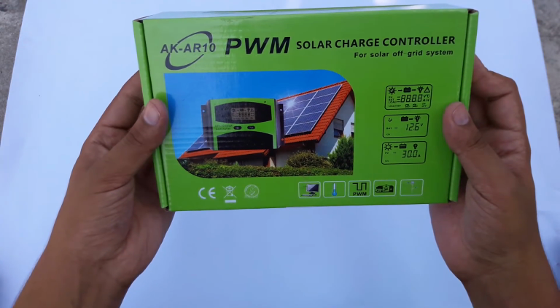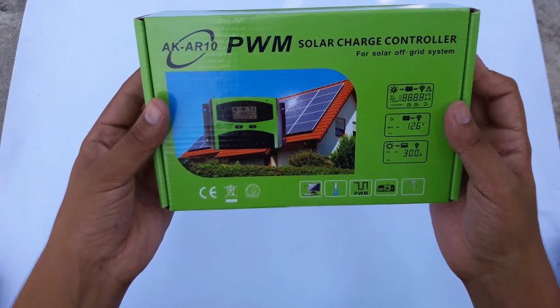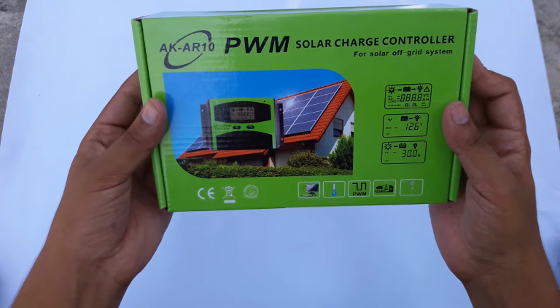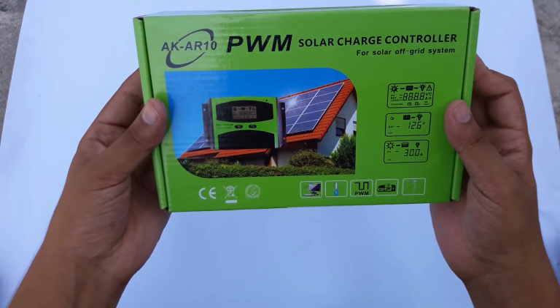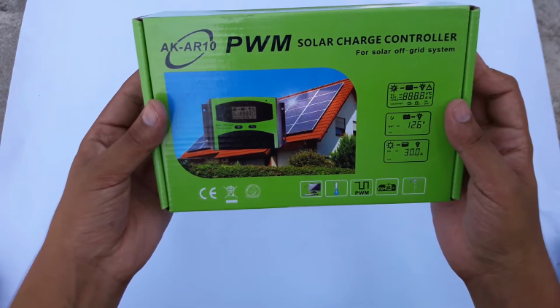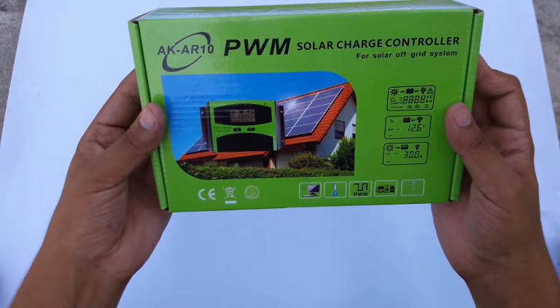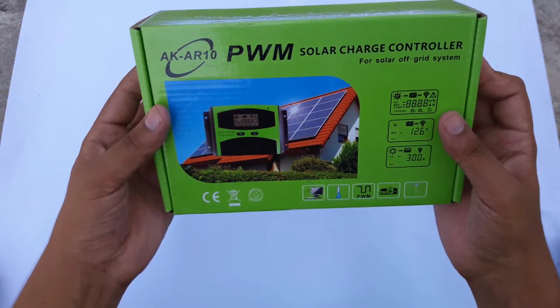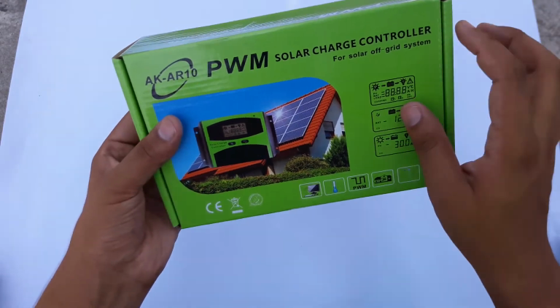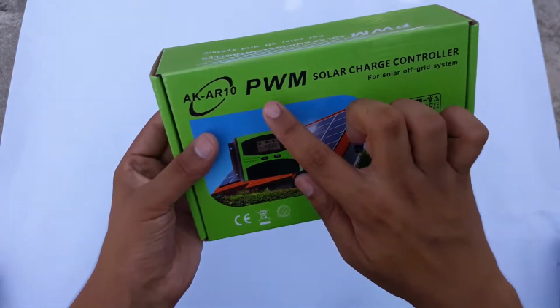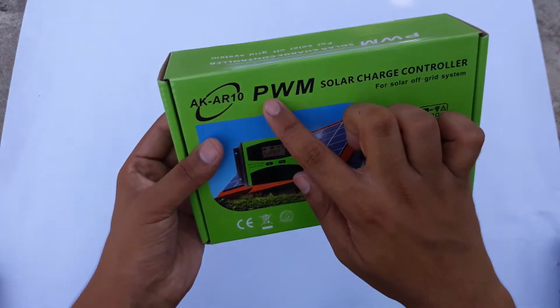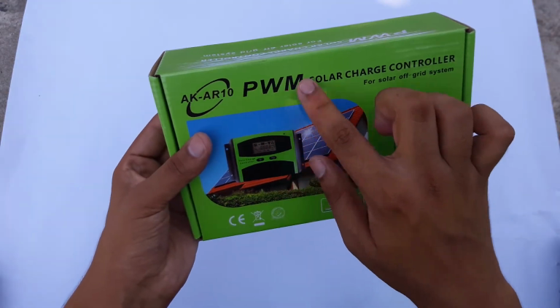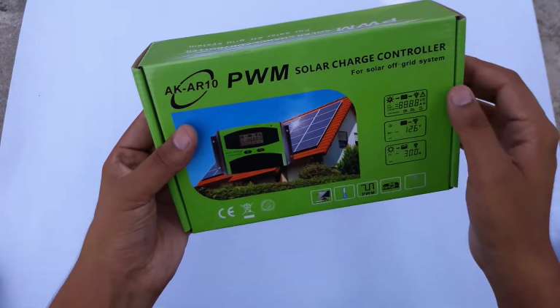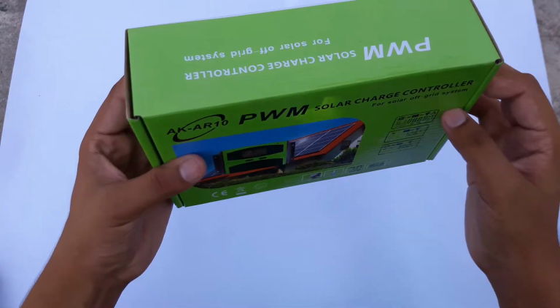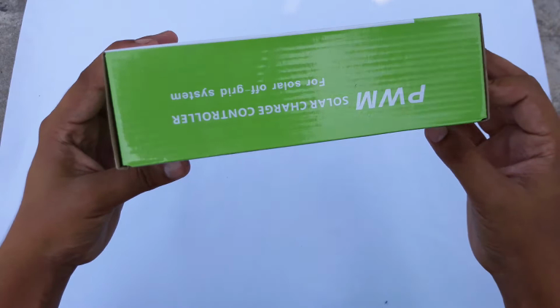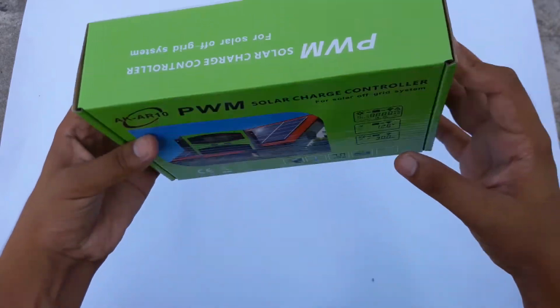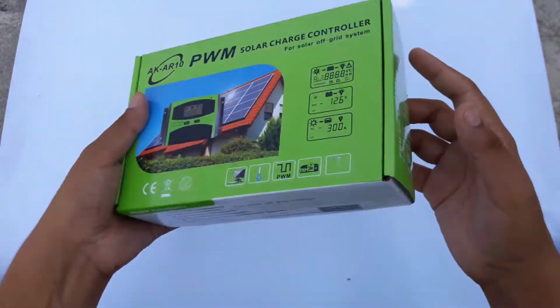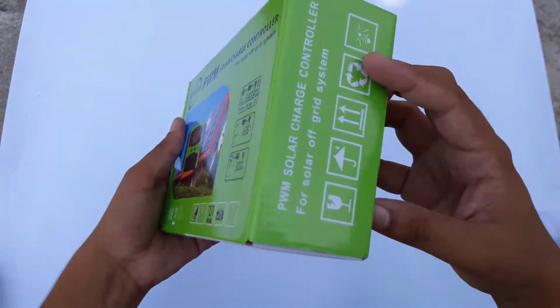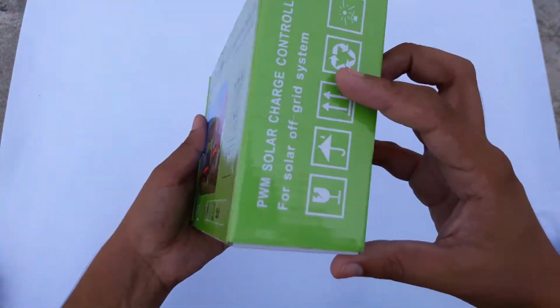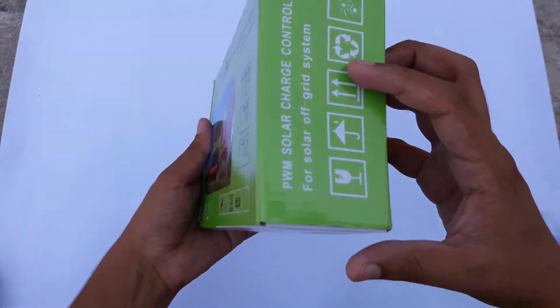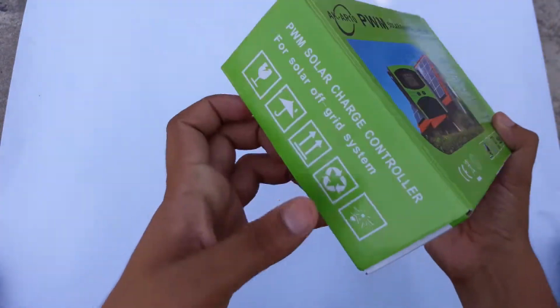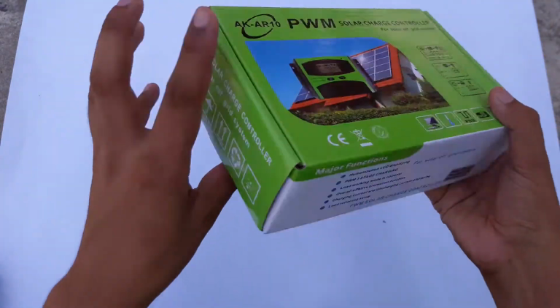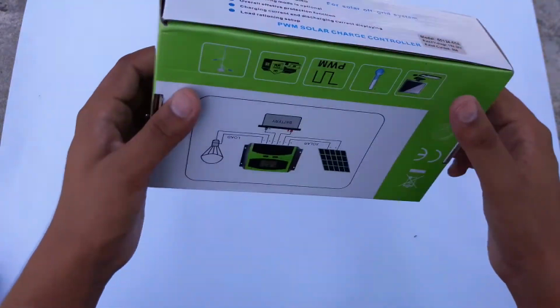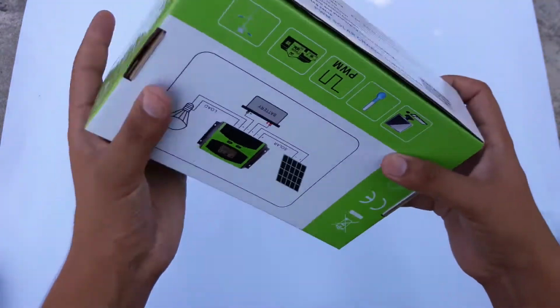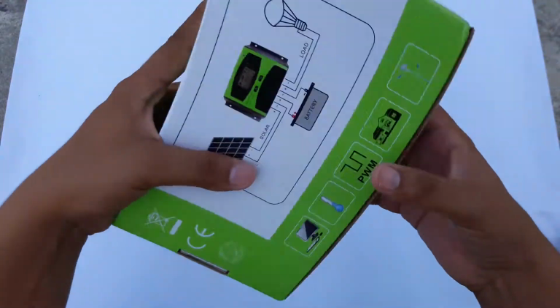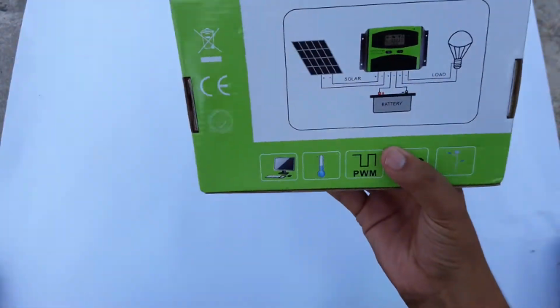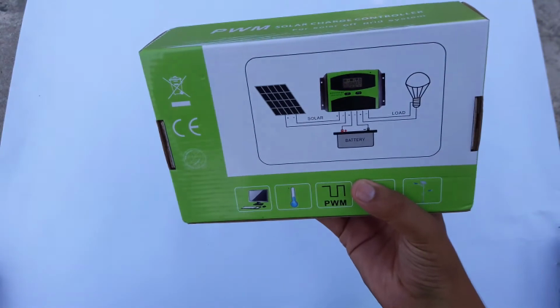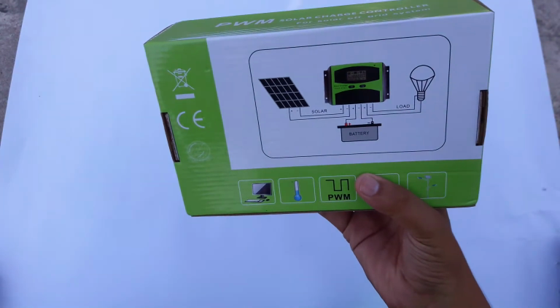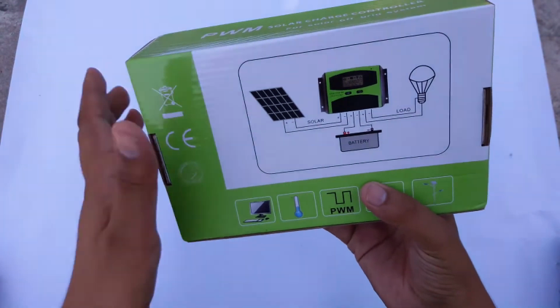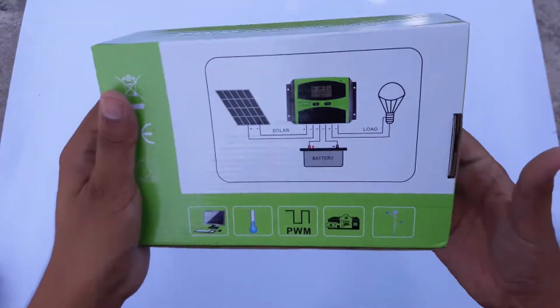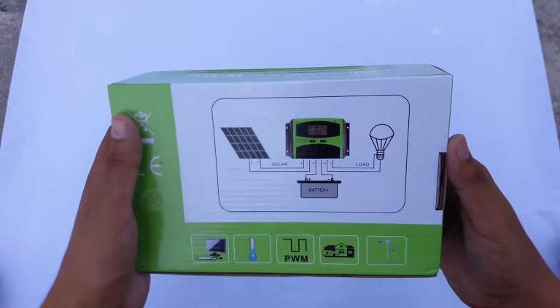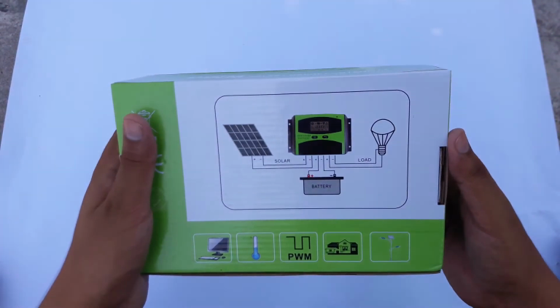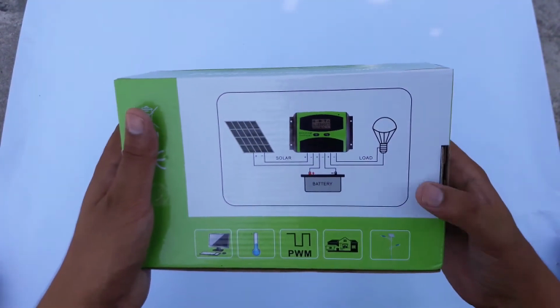It works on 12 volt as well as 24 volt. Again, it is a PWM solar charge controller. Here's the side look and on the back side.